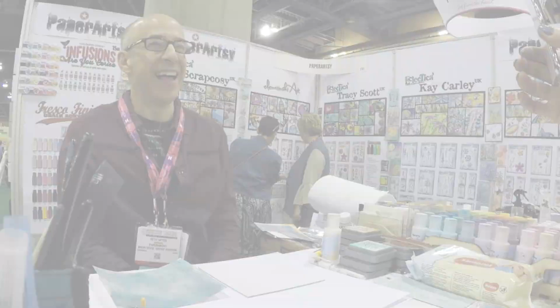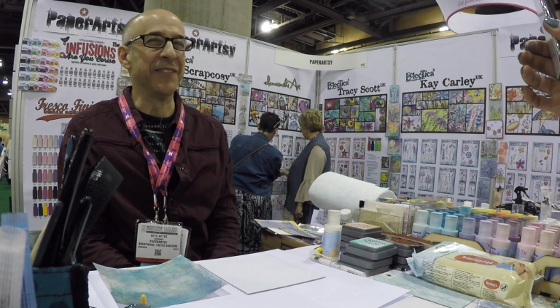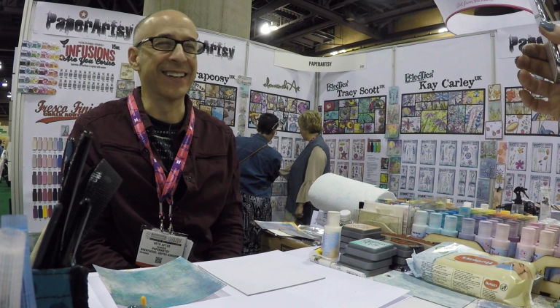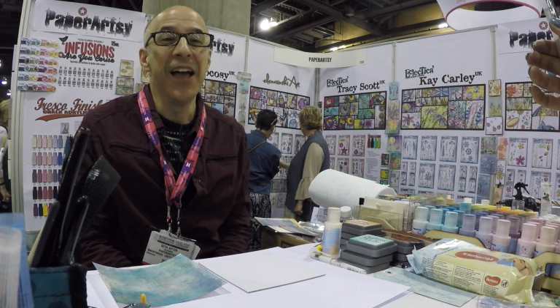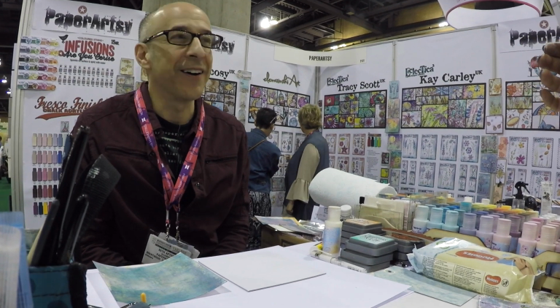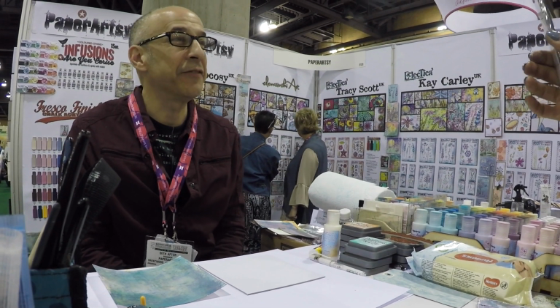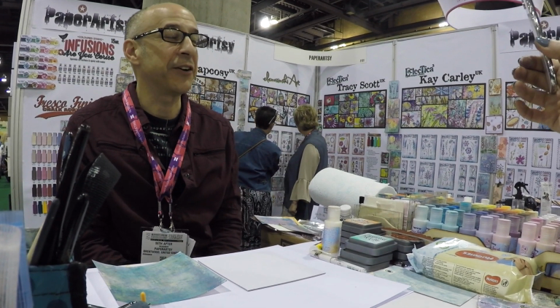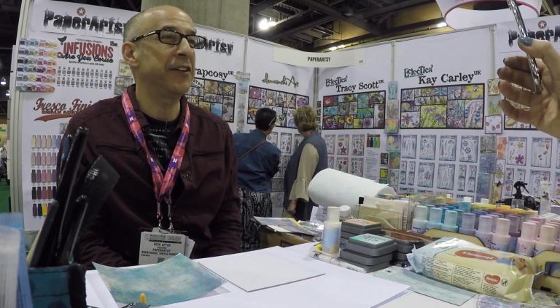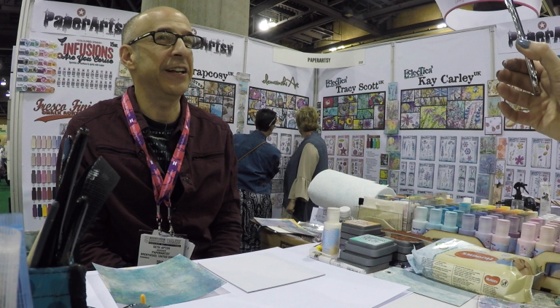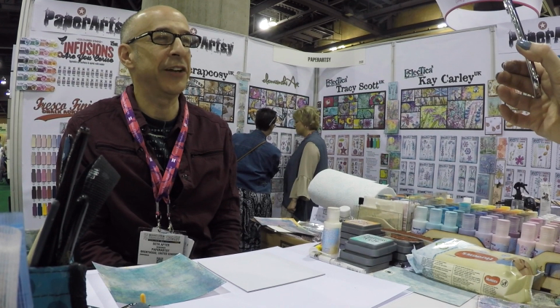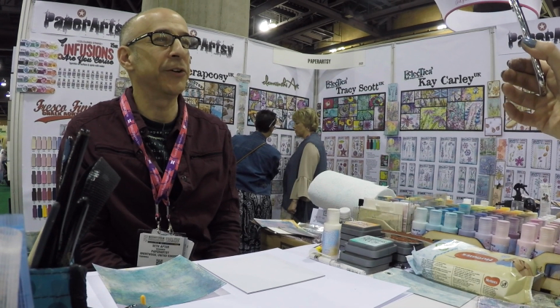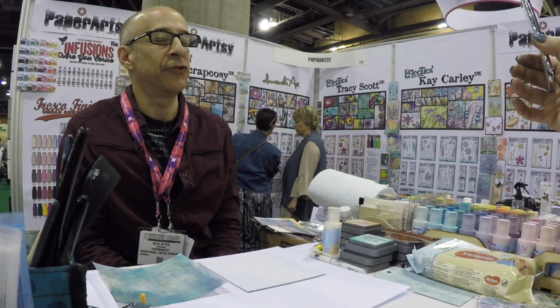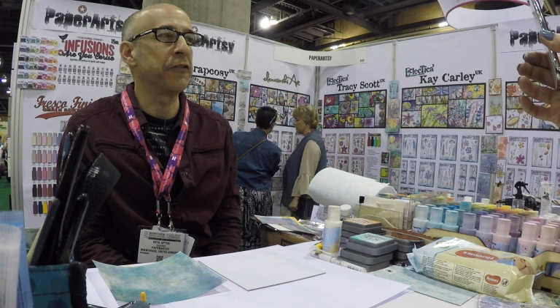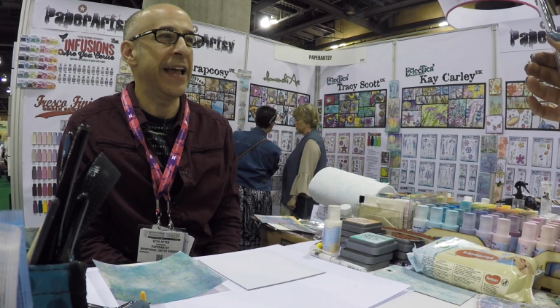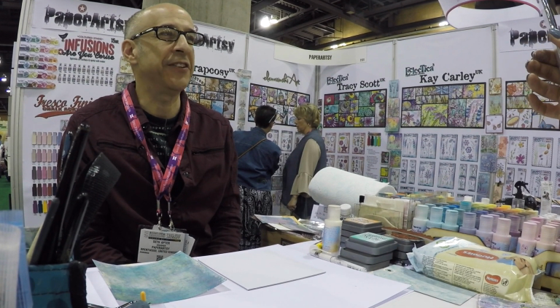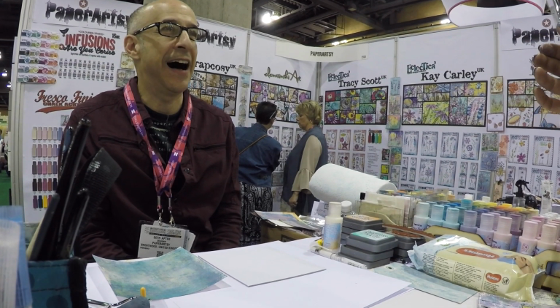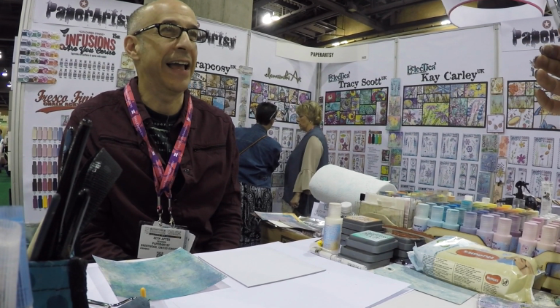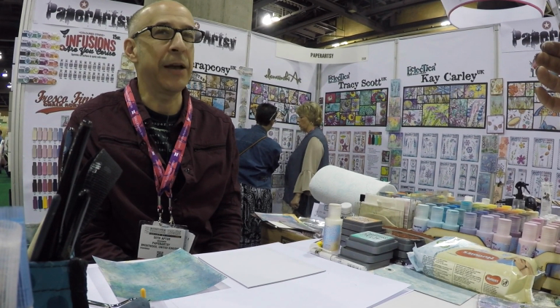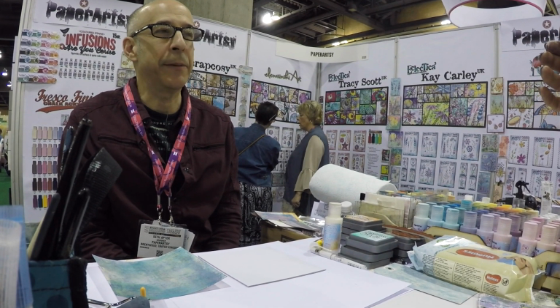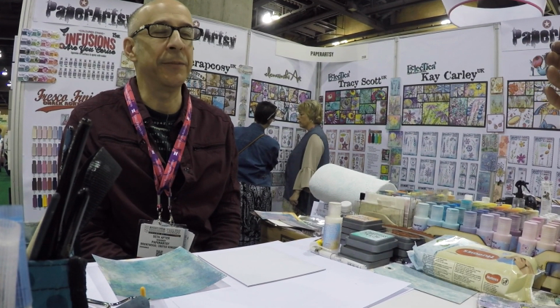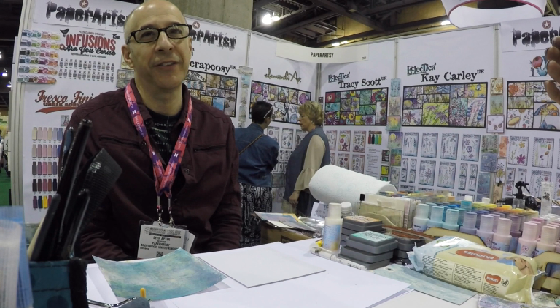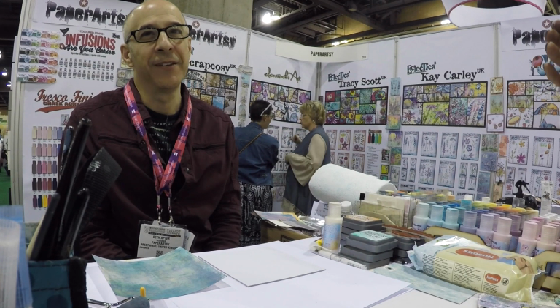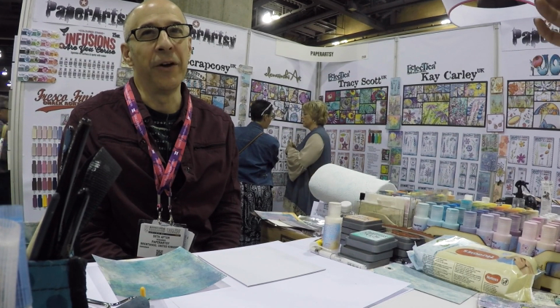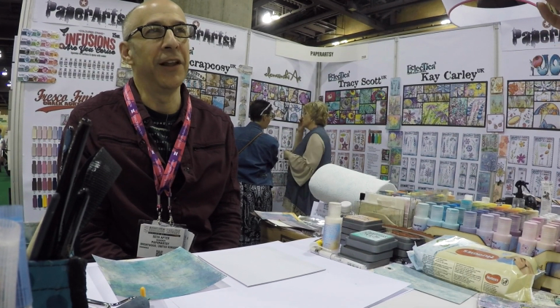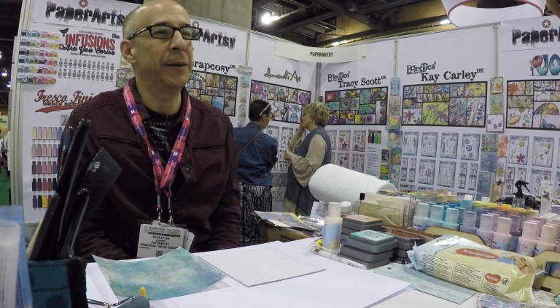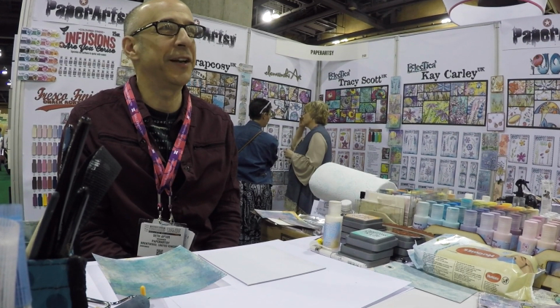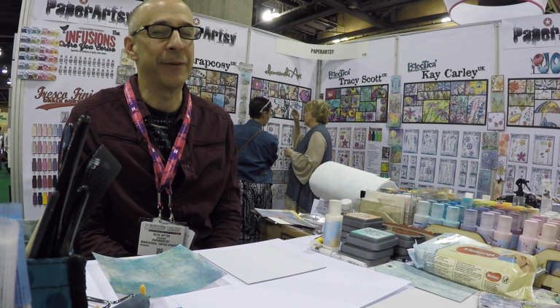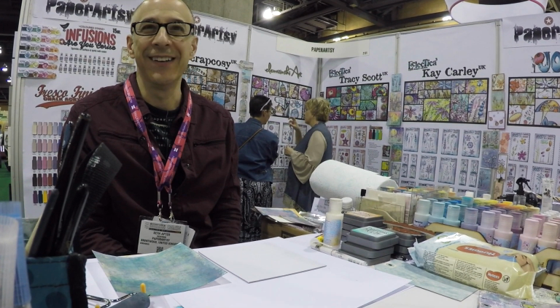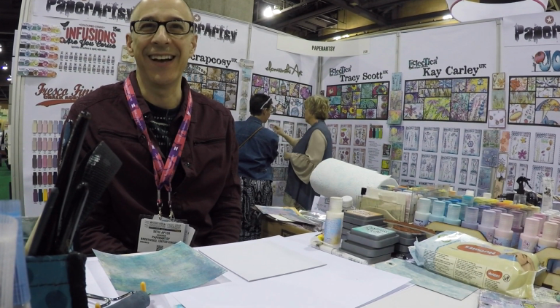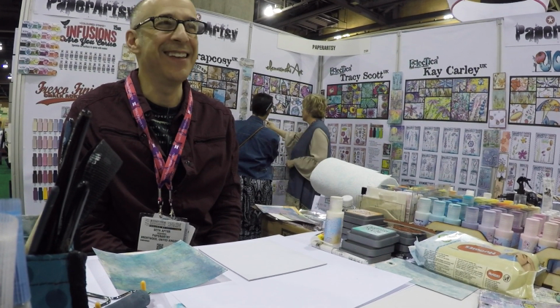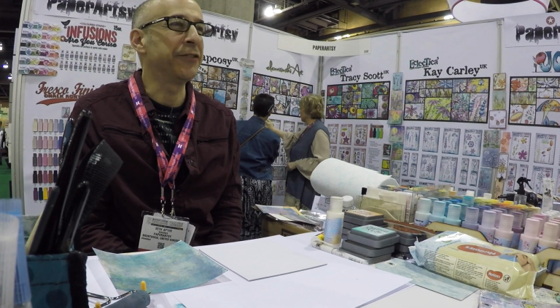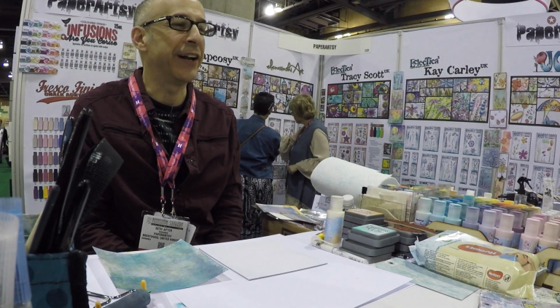Live from Phoenix. We are live from Phoenix at Creativation. It is the annual trade show for AFCI. I am at the Paper Artsy booth with some lovely people videoing me. Hey guys. Thanks for joining us.